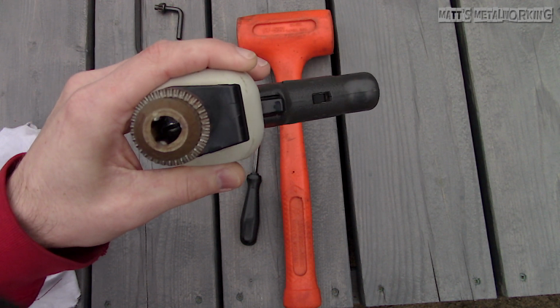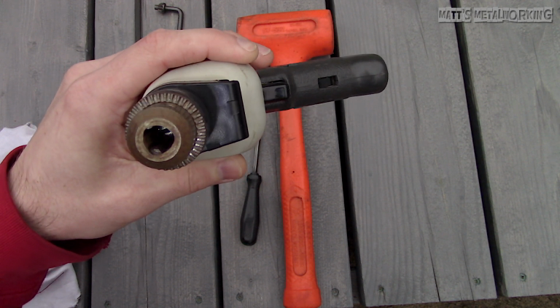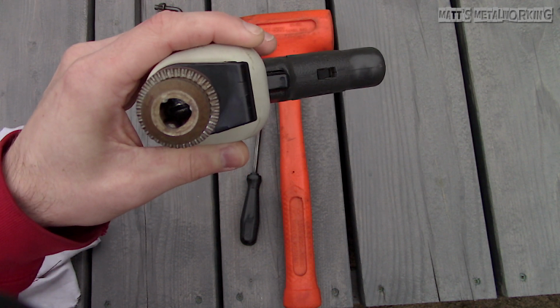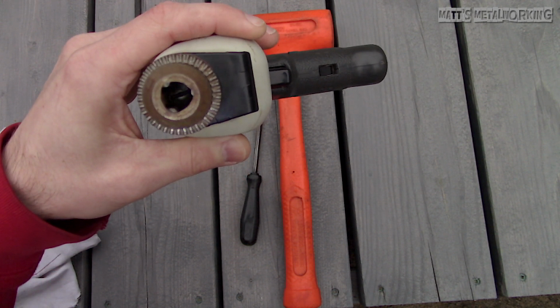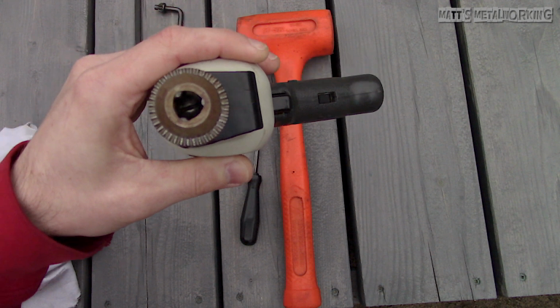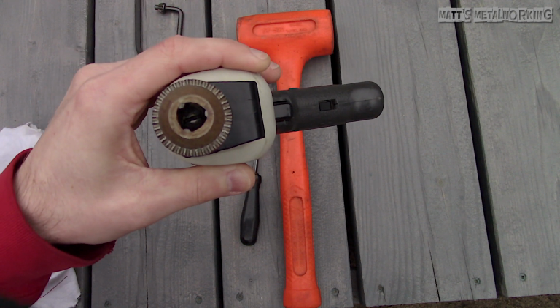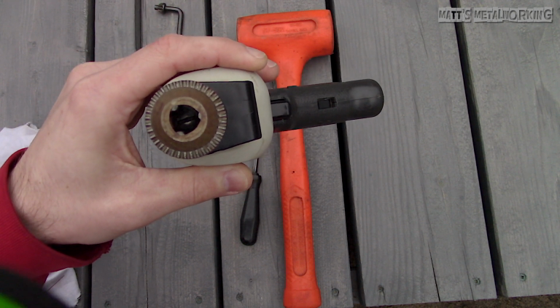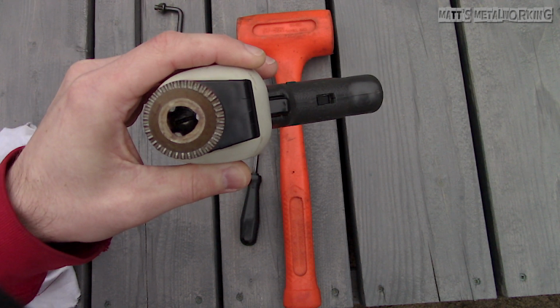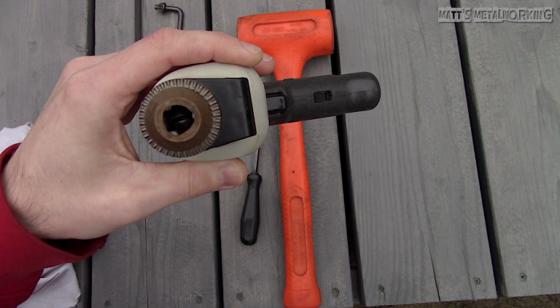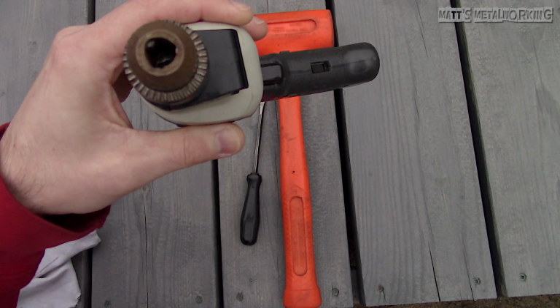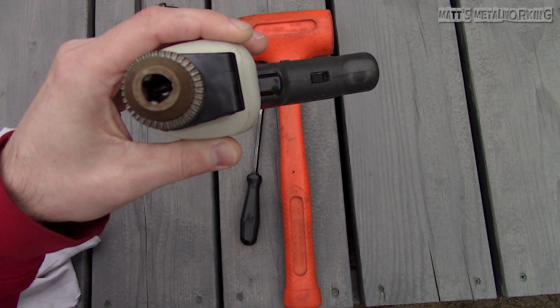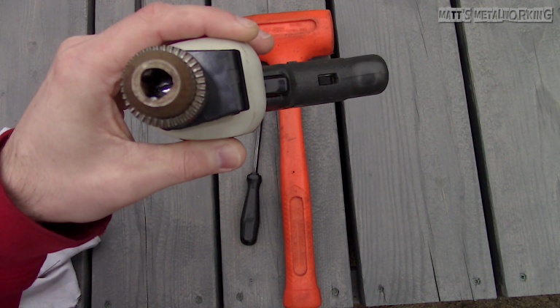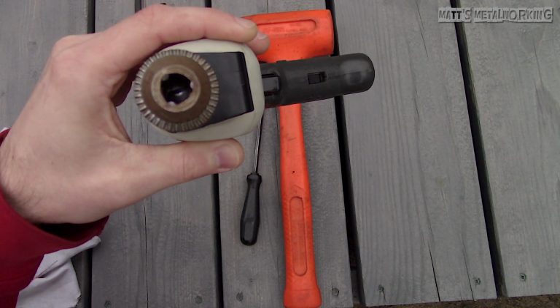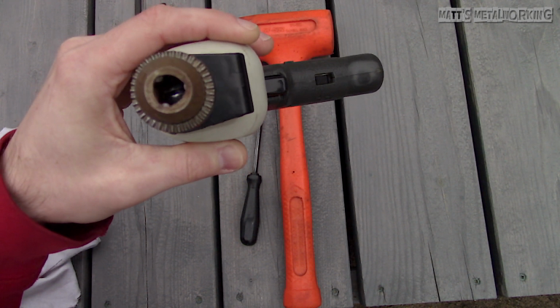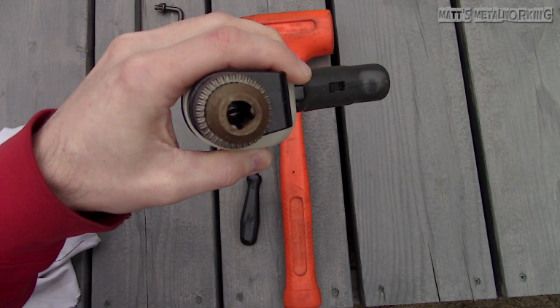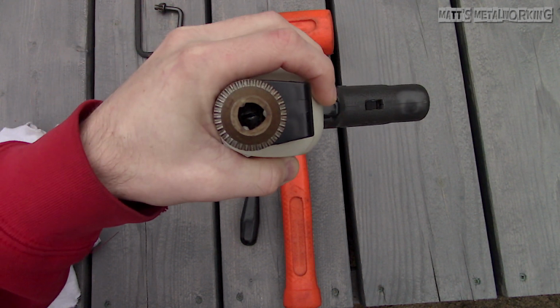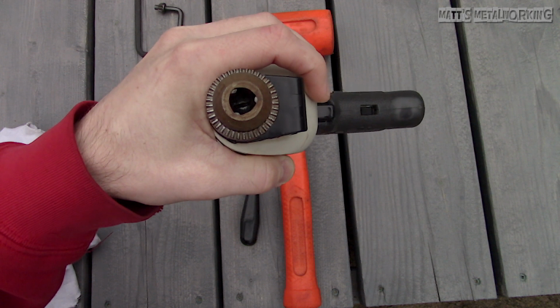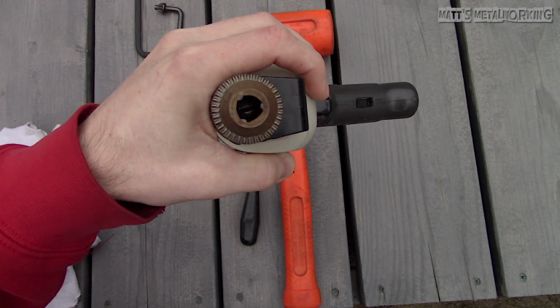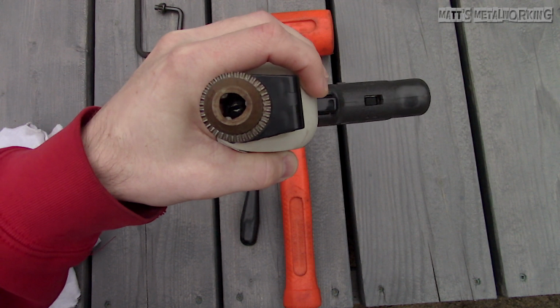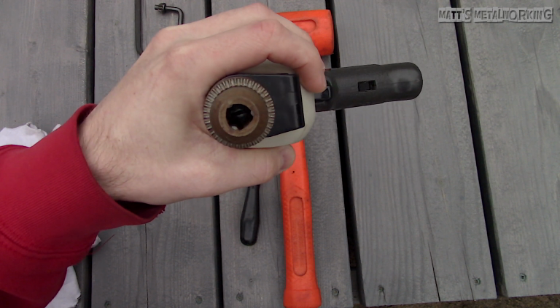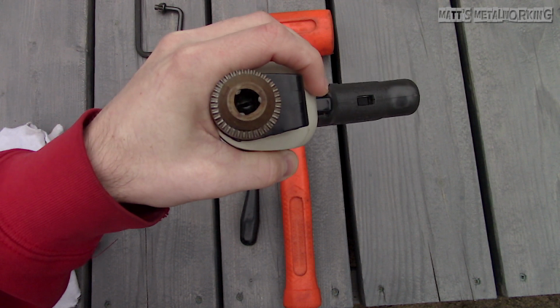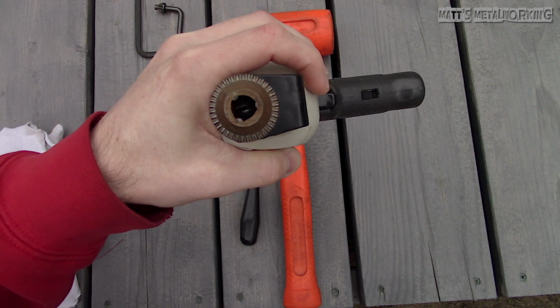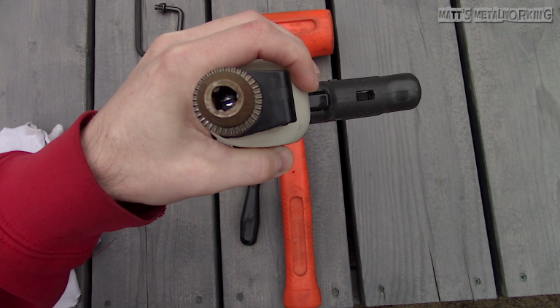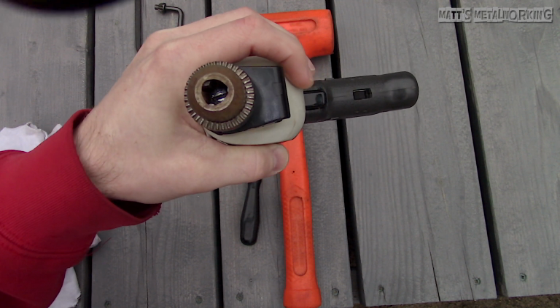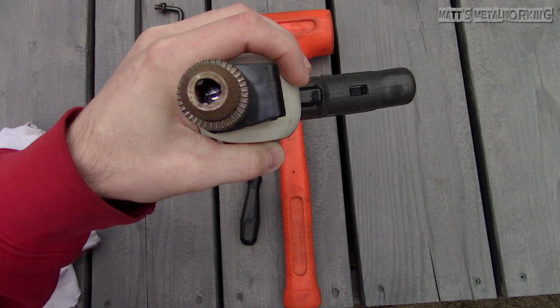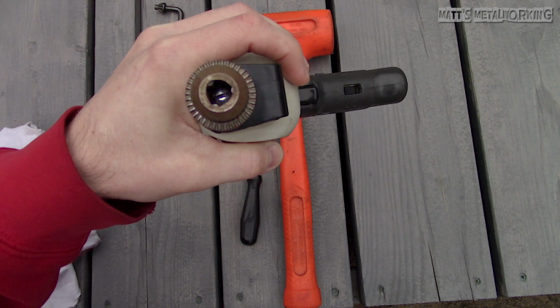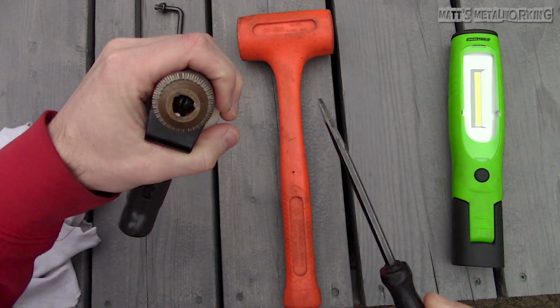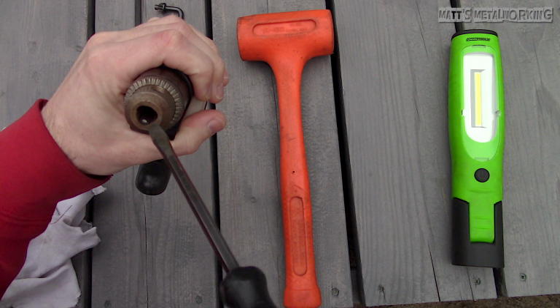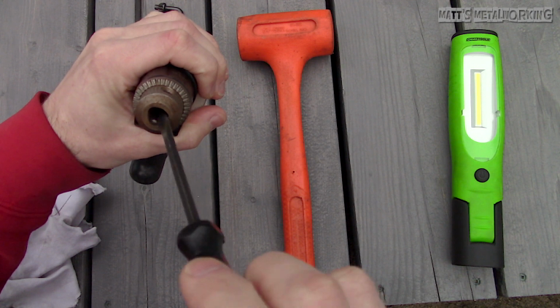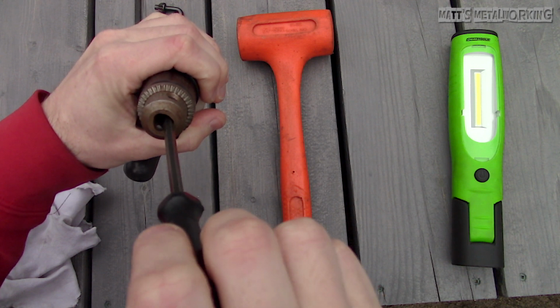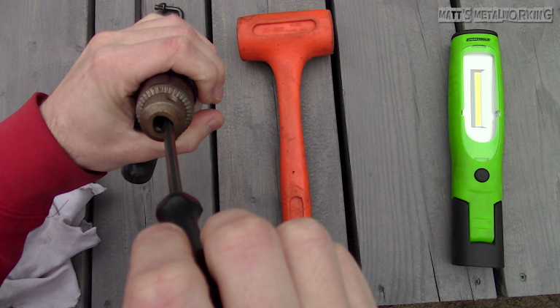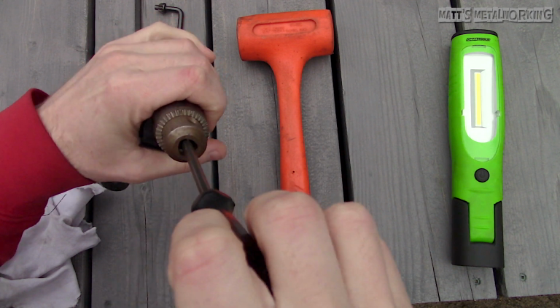Retracting the jaws into the body — while it's a bit harder to see on camera — there is a standard screw locking the chuck into place. You may need a pick to clean the screw to reduce the chance of it being stripped.